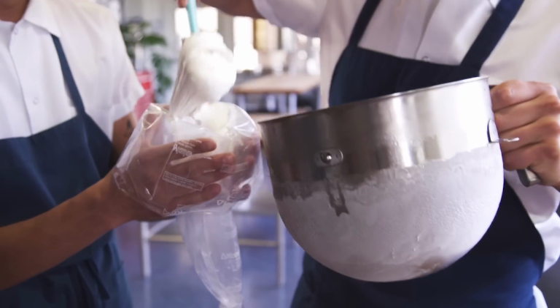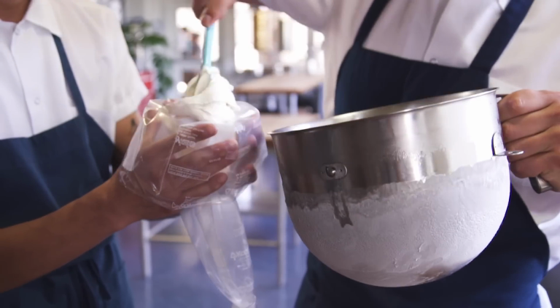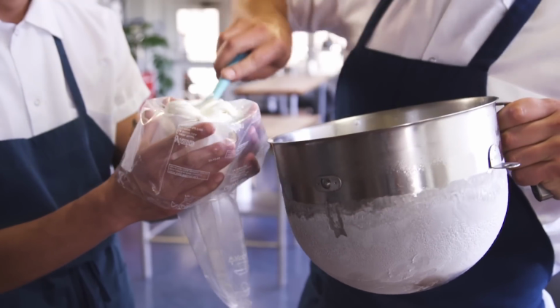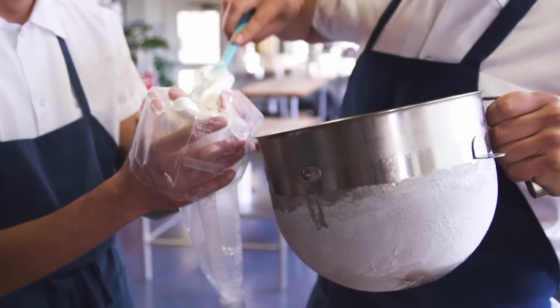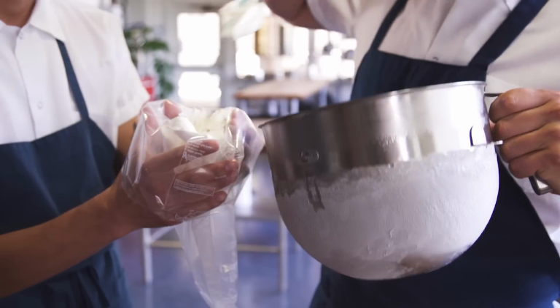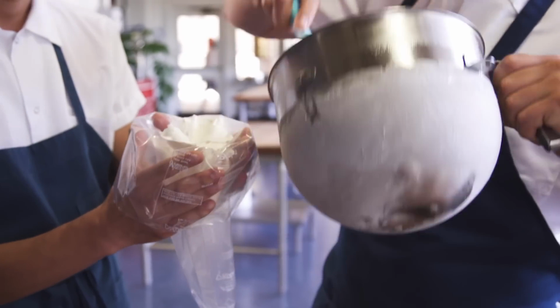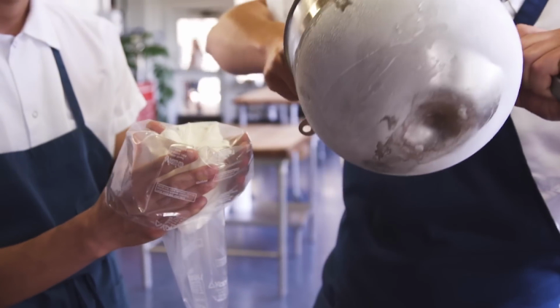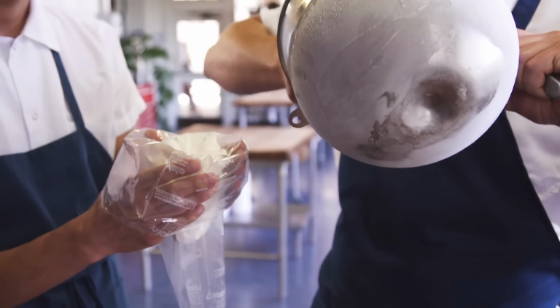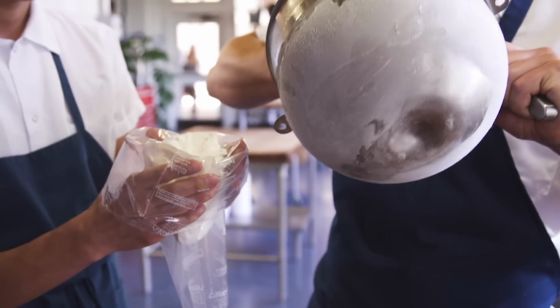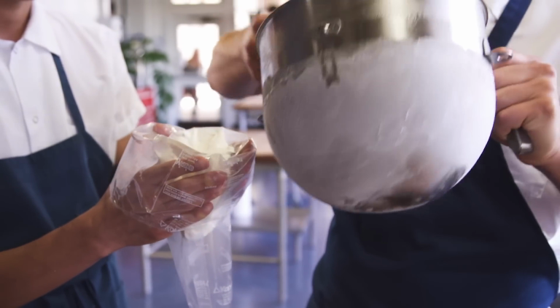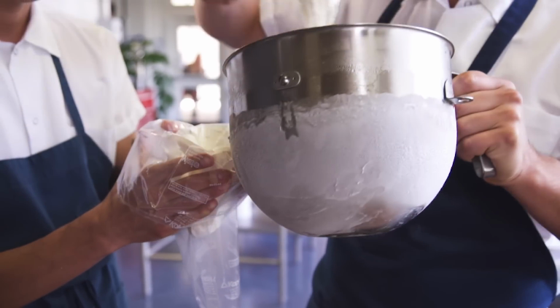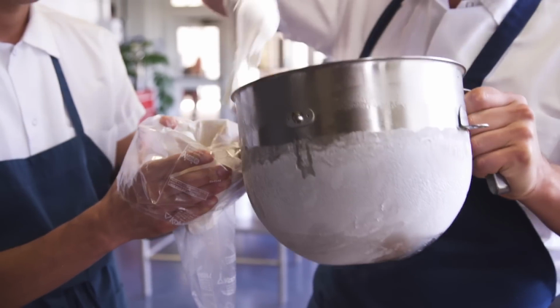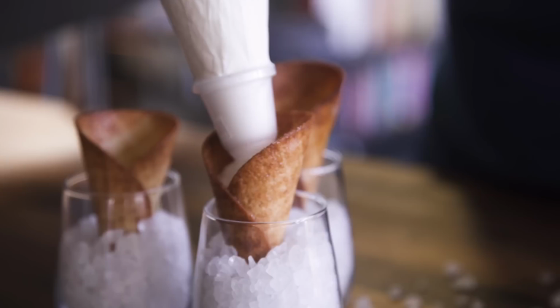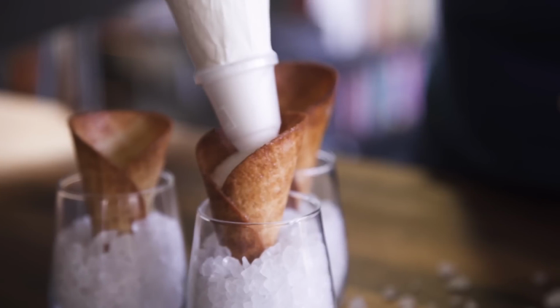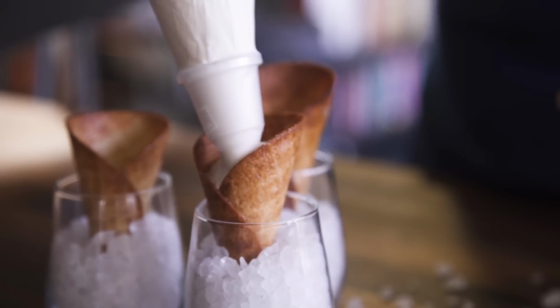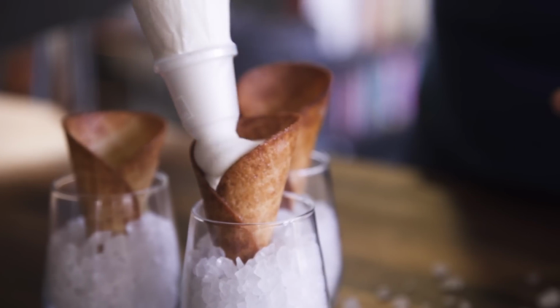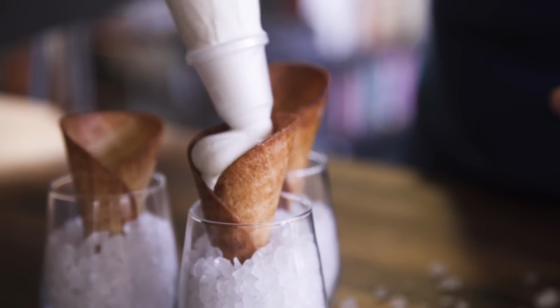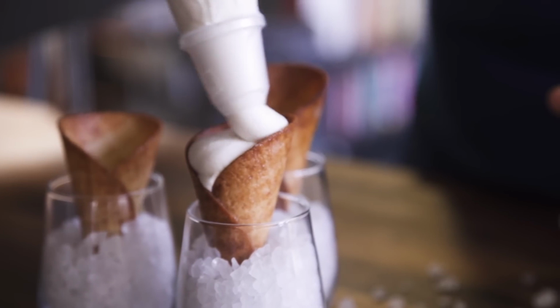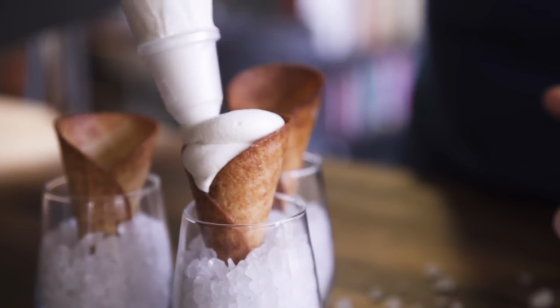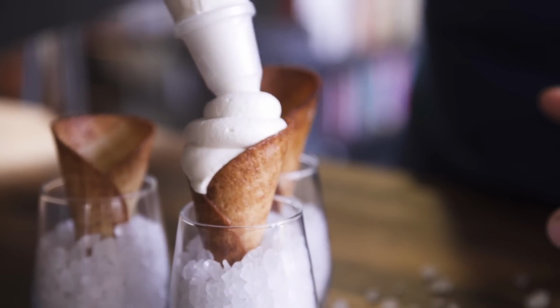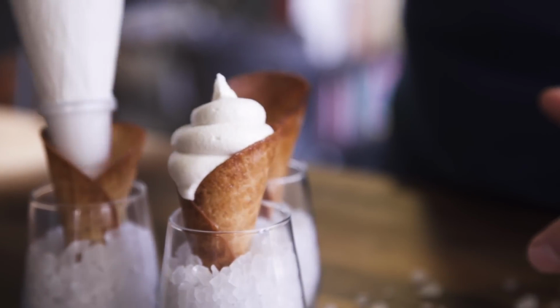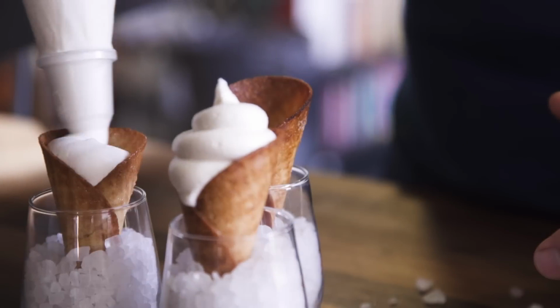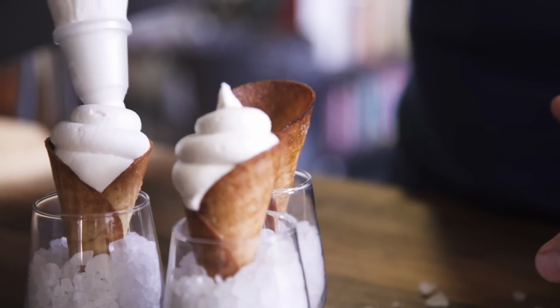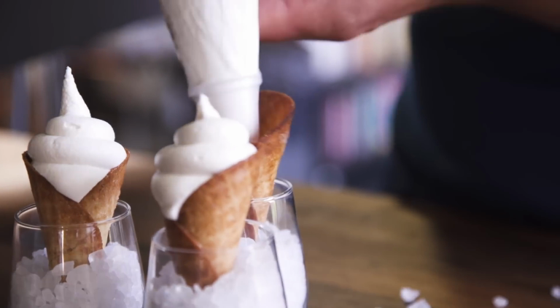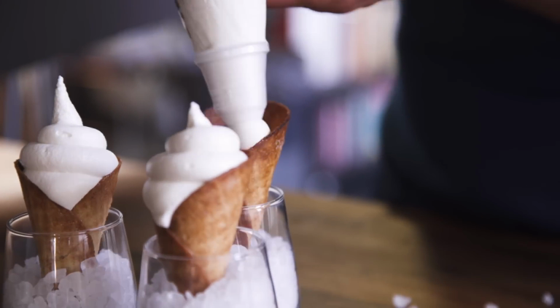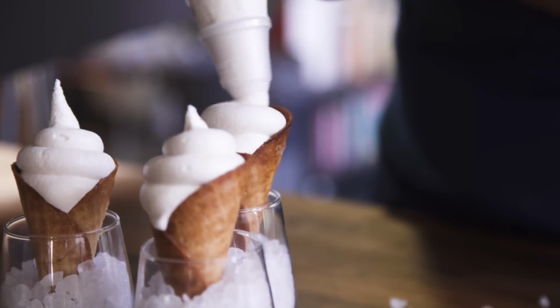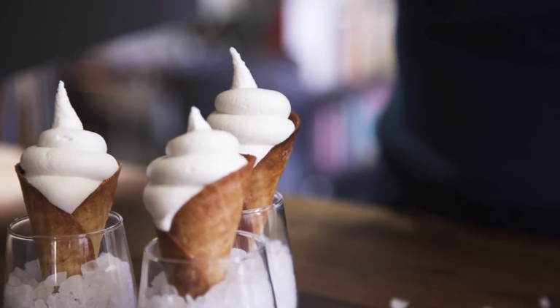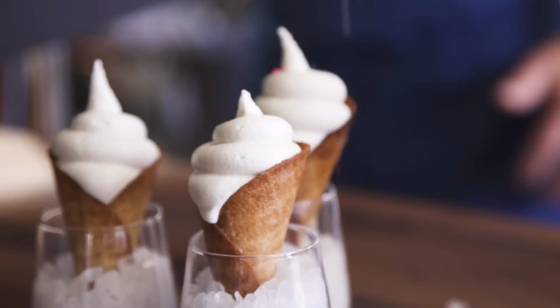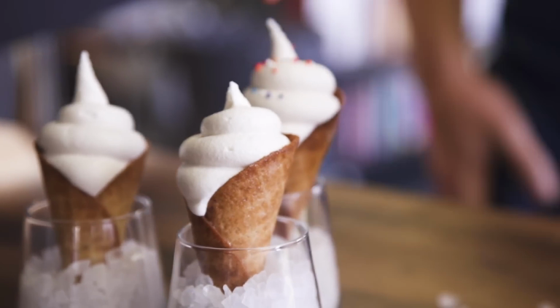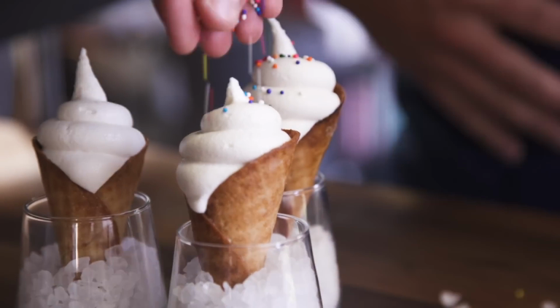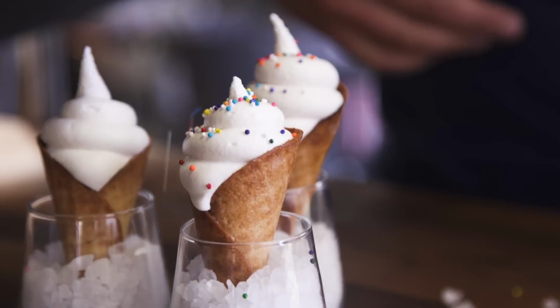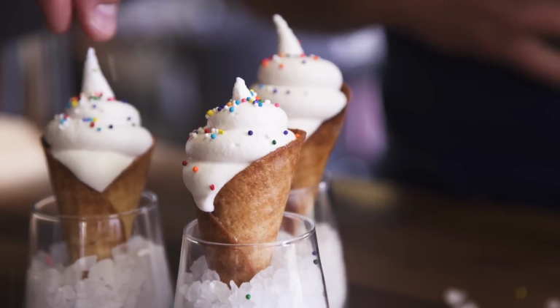All that's left to do is transfer the ice cream into a piping bag and serve. Sprinkles are optional if you're some kind of monster. We'll see you next time.